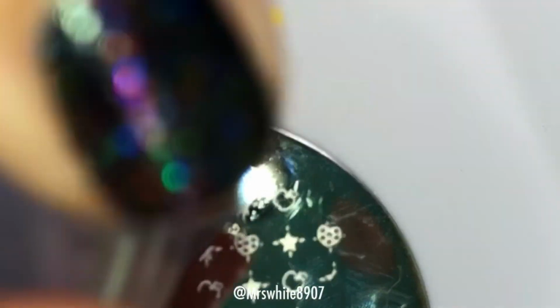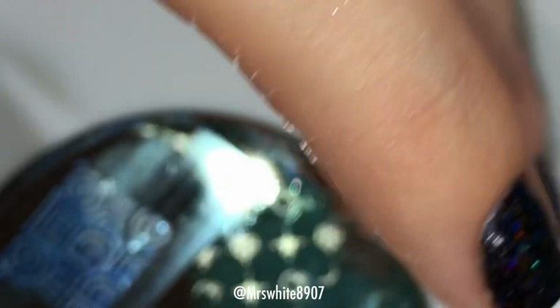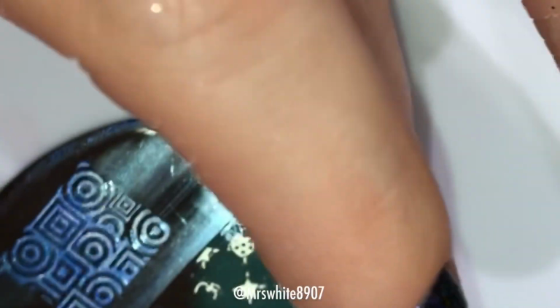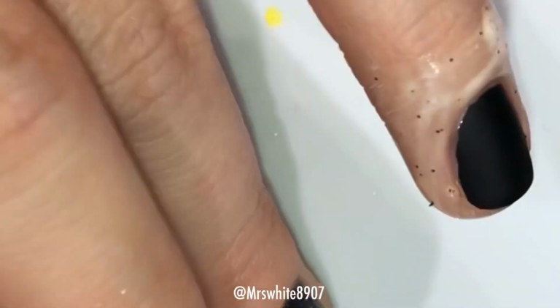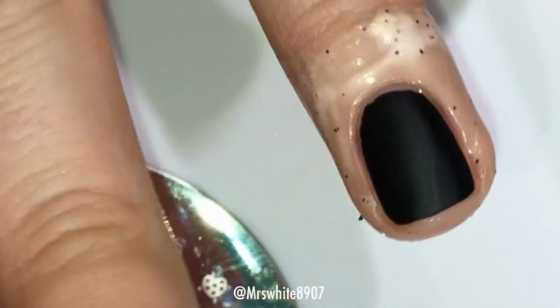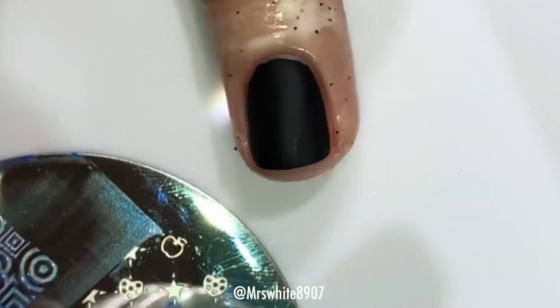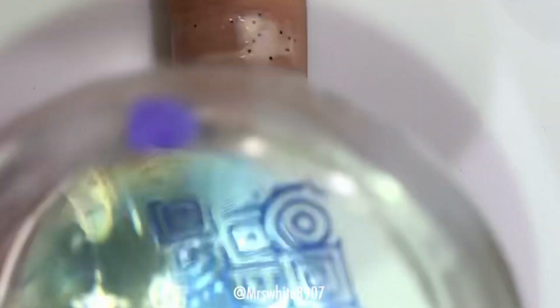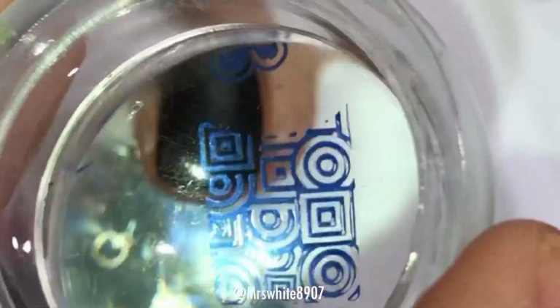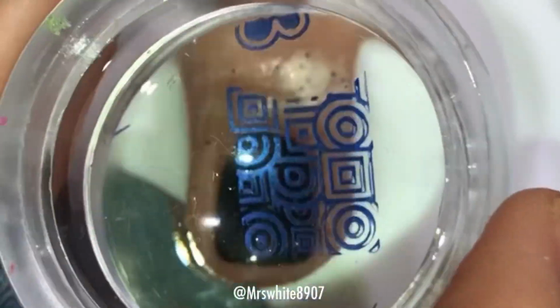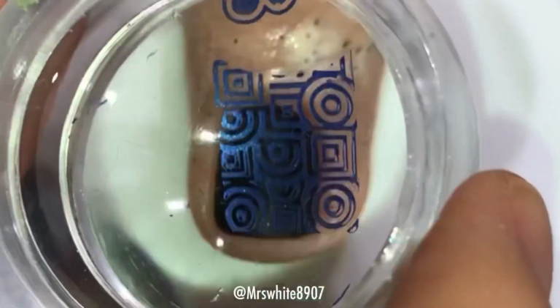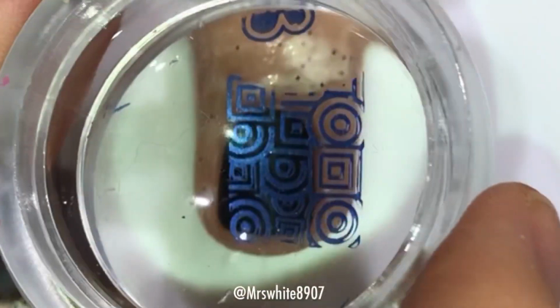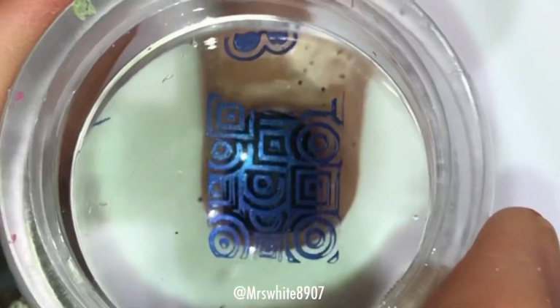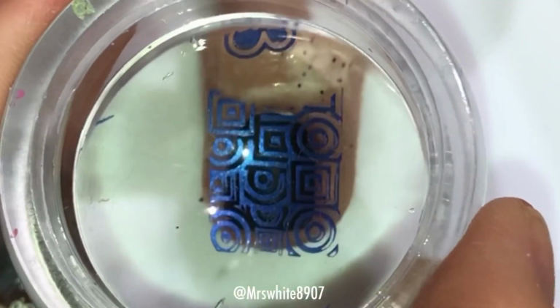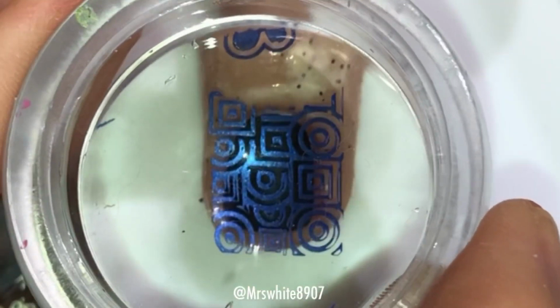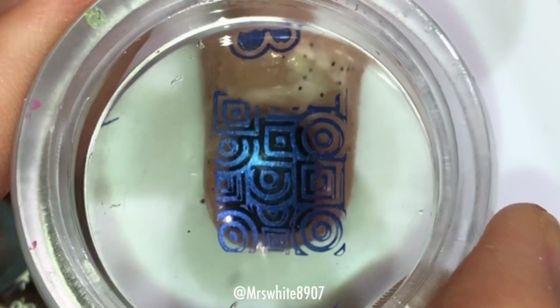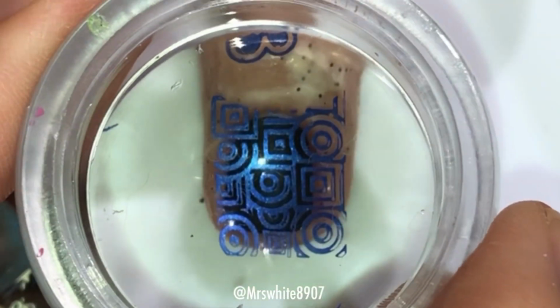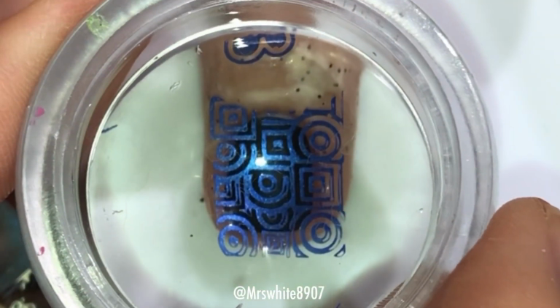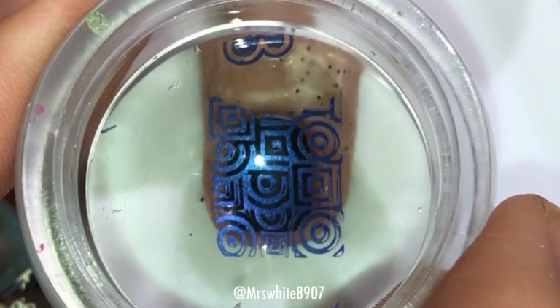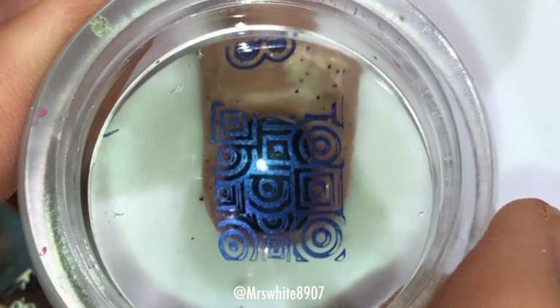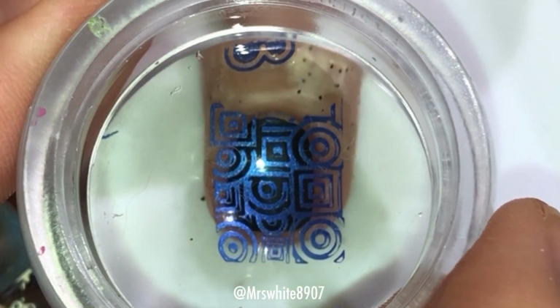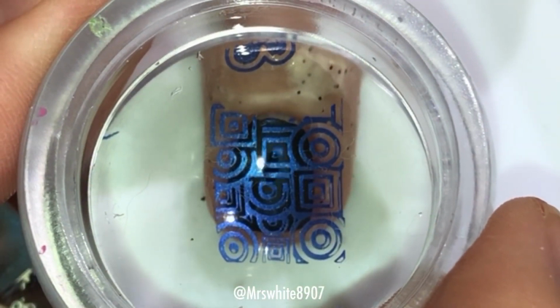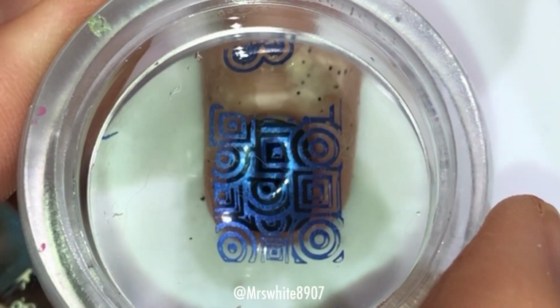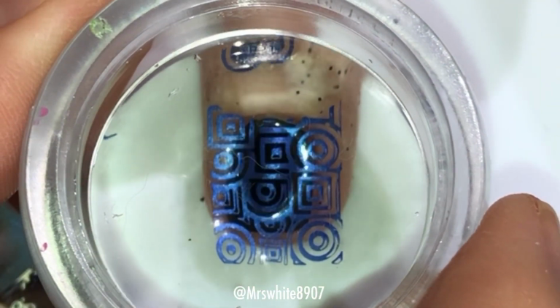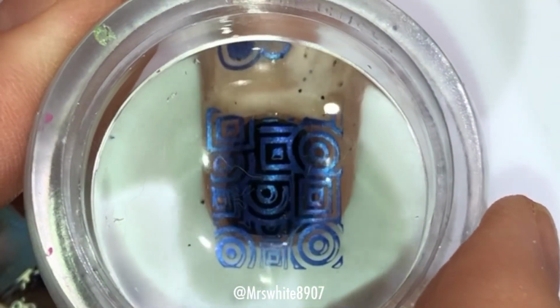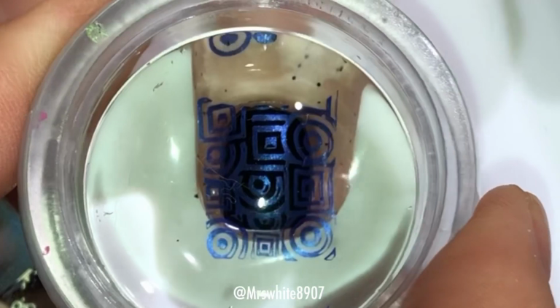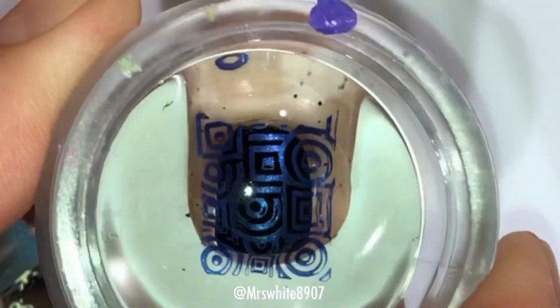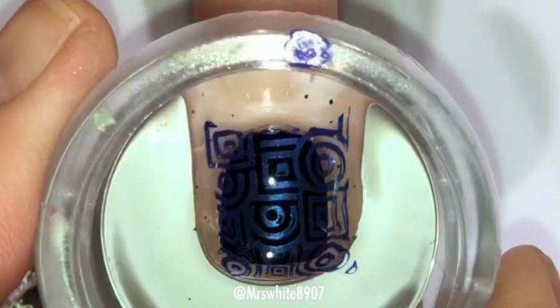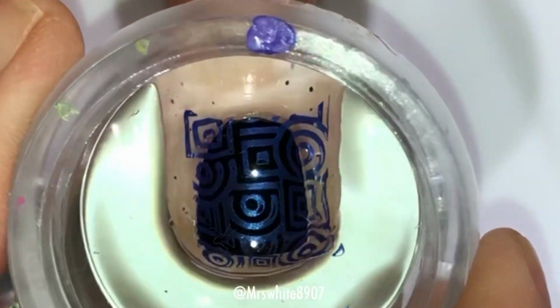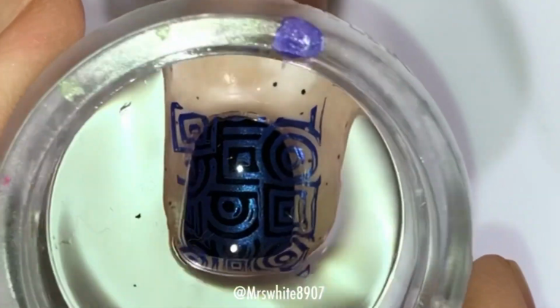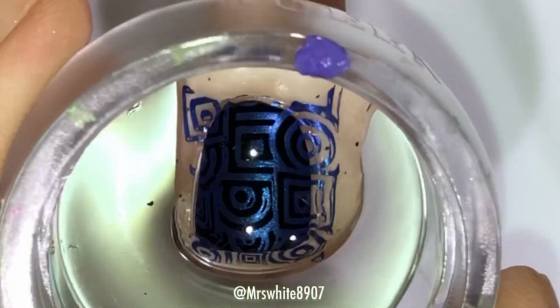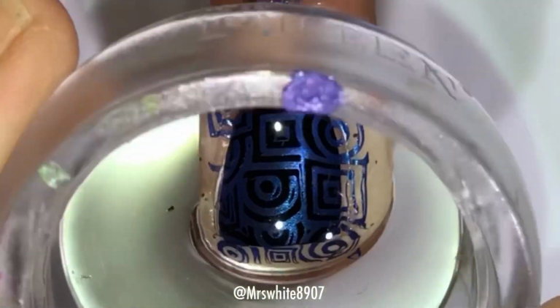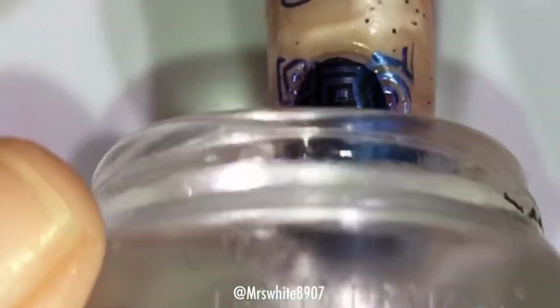And then I'm just gonna line it up onto my nail where I want it and then press down and roll side to side just to get my entire curved nail.